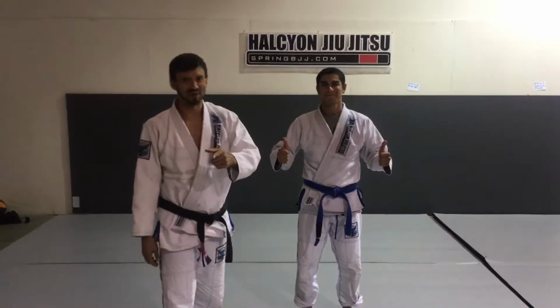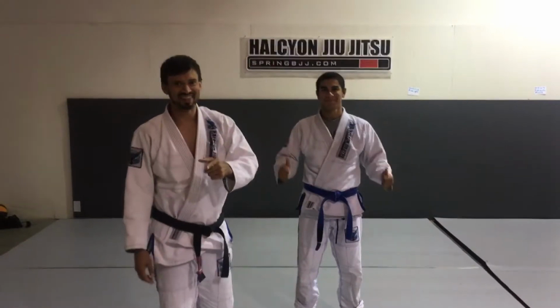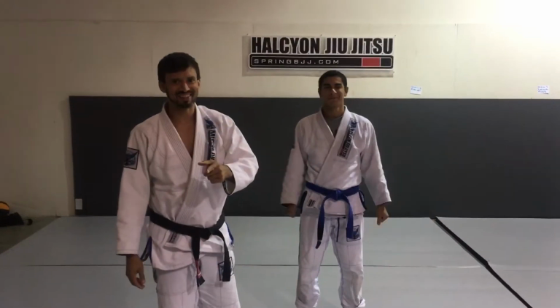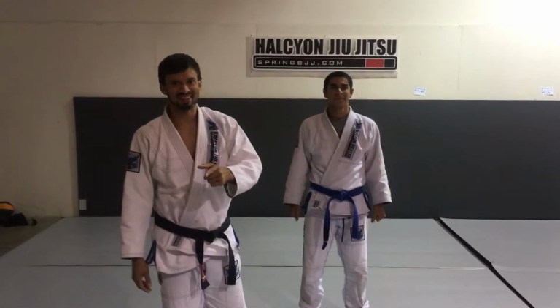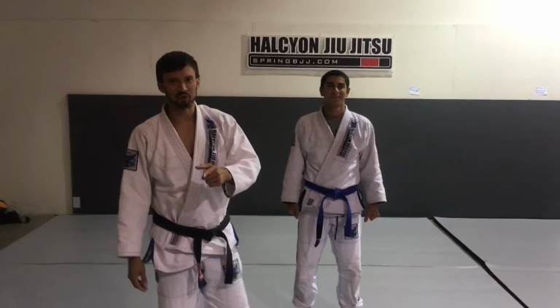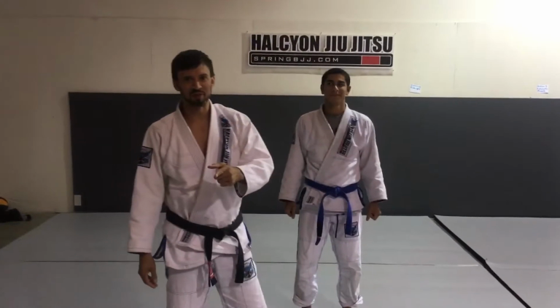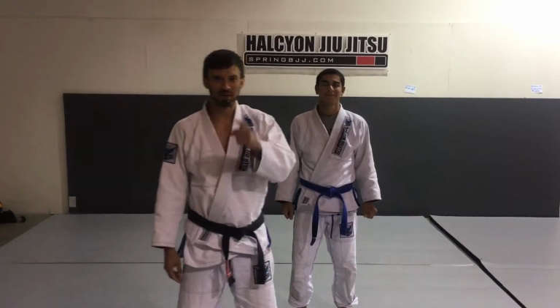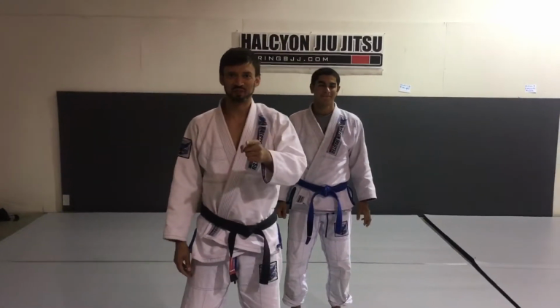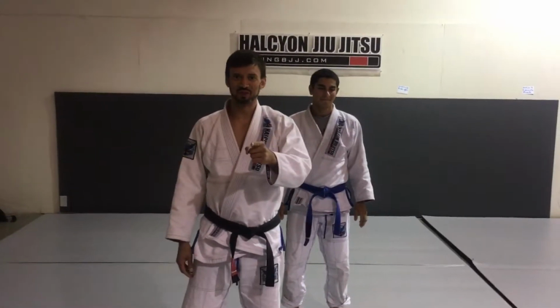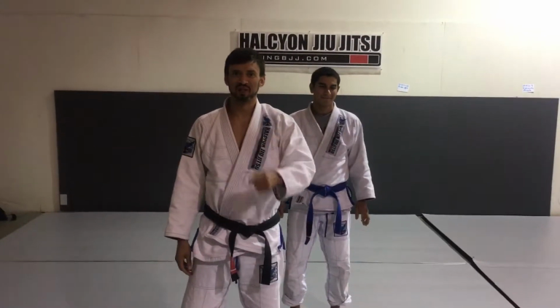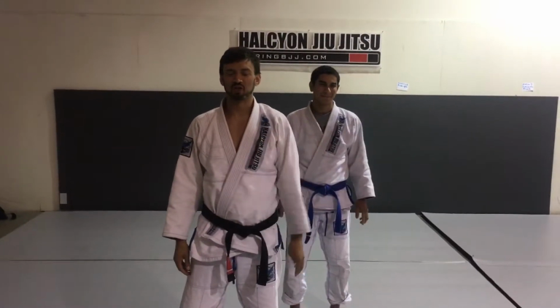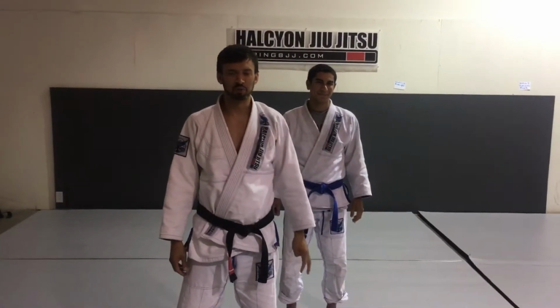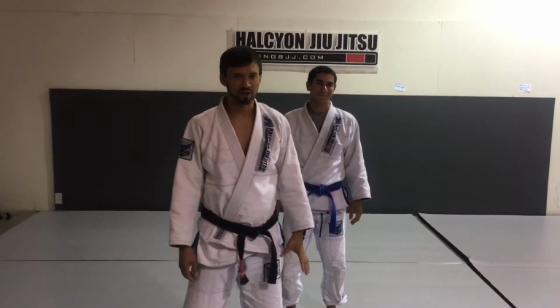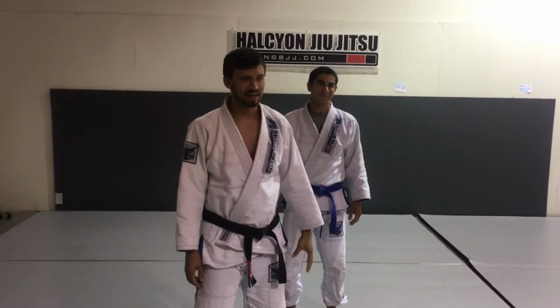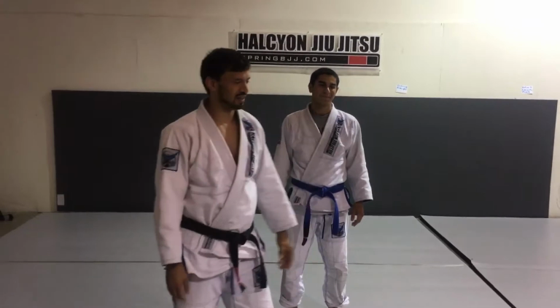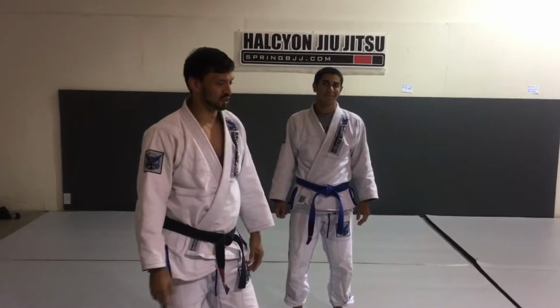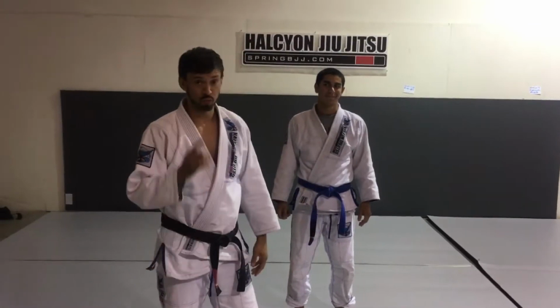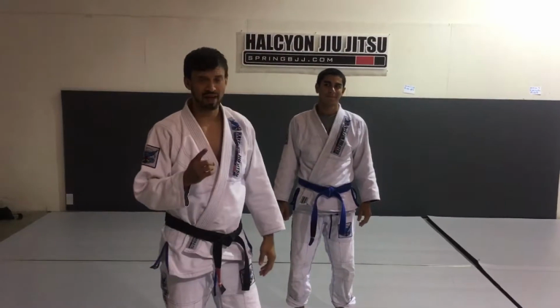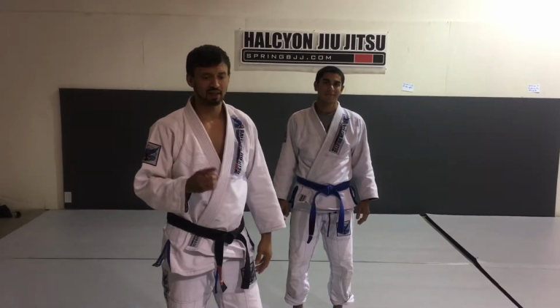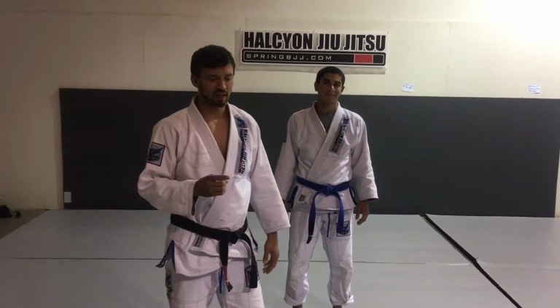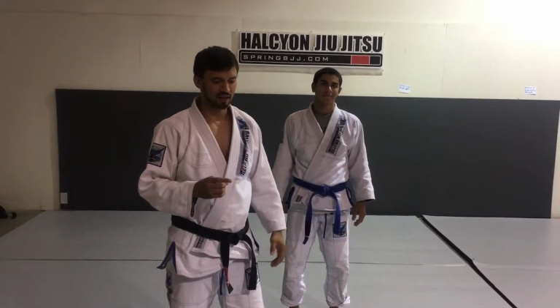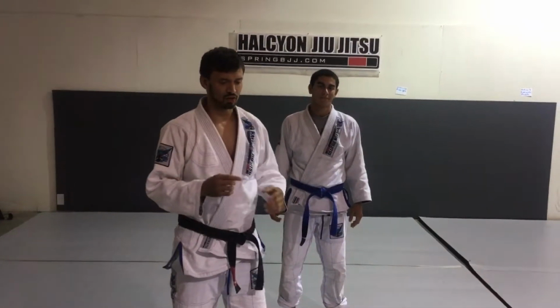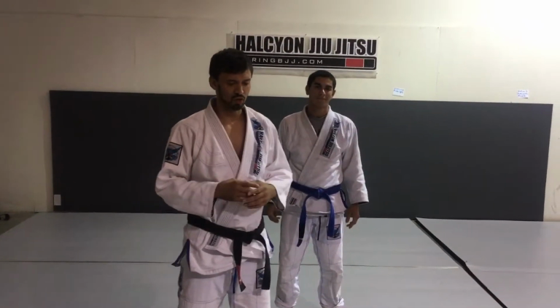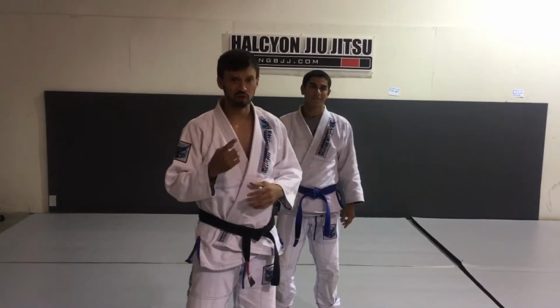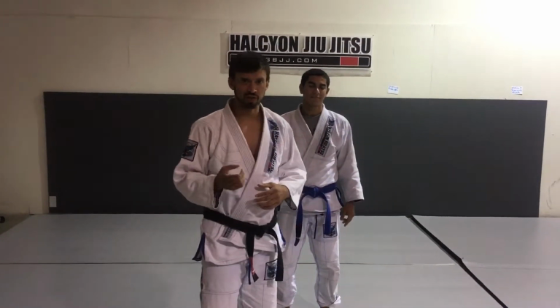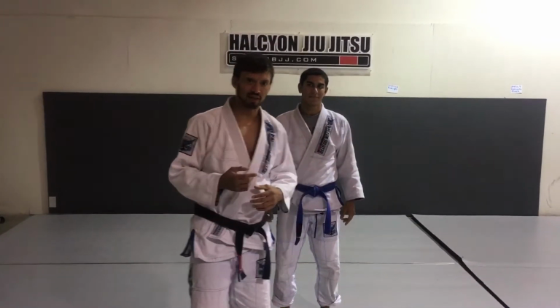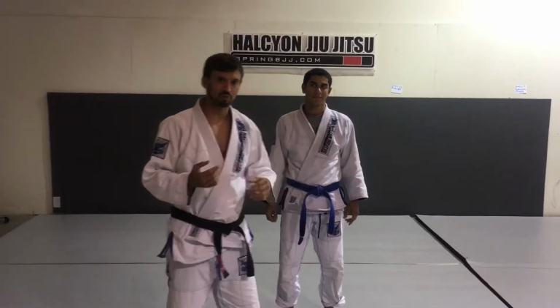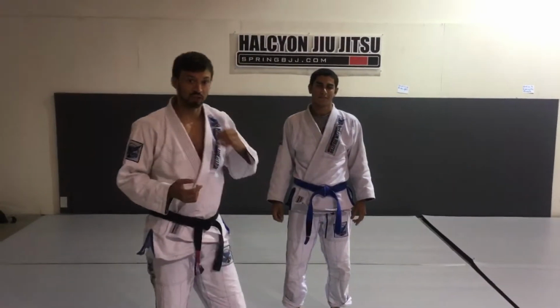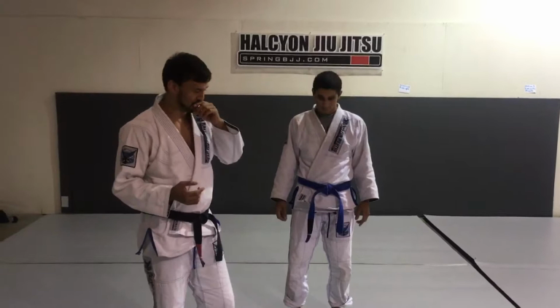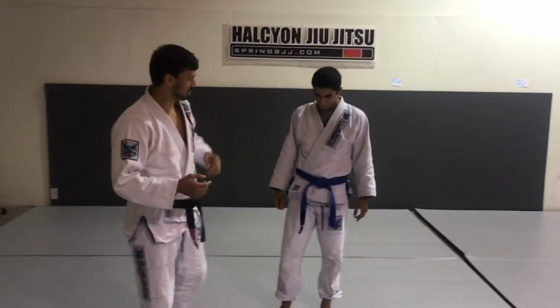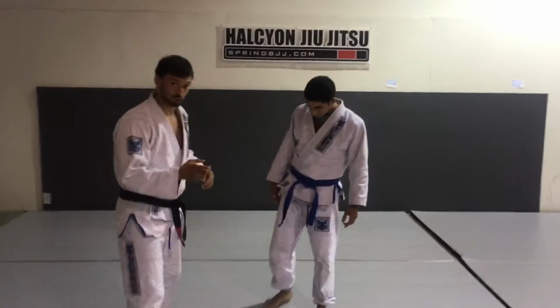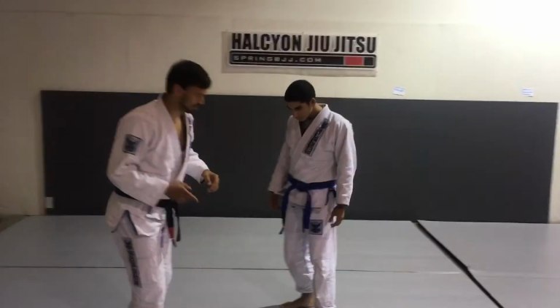I'm Coach Matt Smith and I want to teach you Jiu Jitsu. I'm going to show the bullfighter pass — one pass and also one drill that I think is pretty good to do. So the drill first.